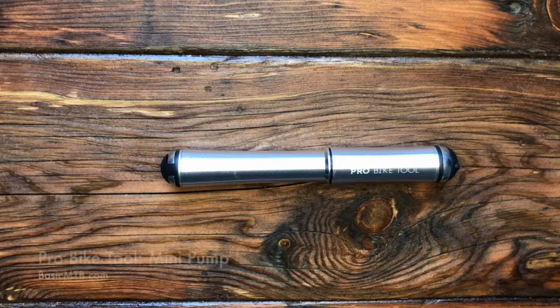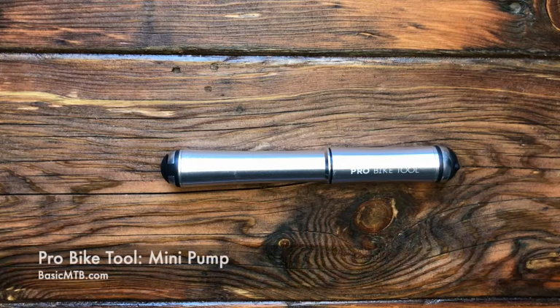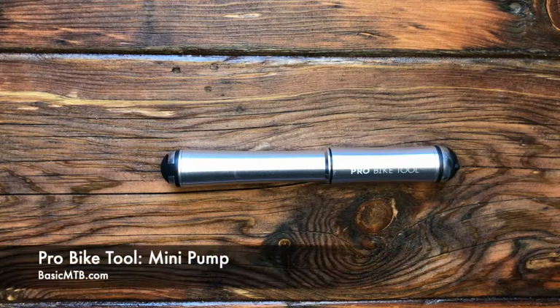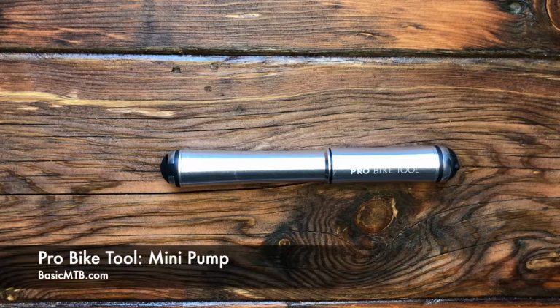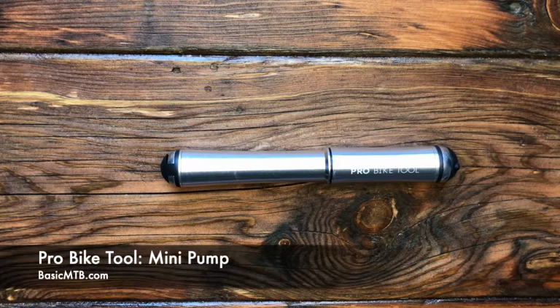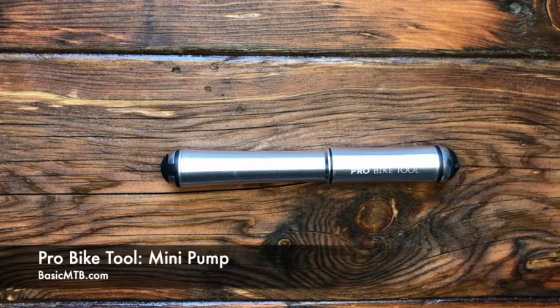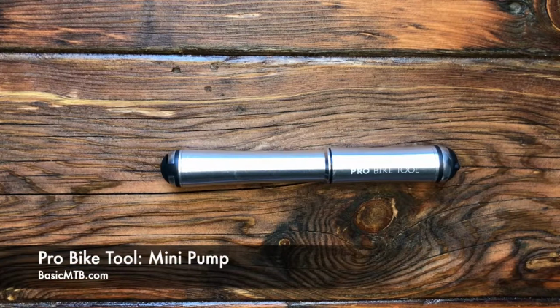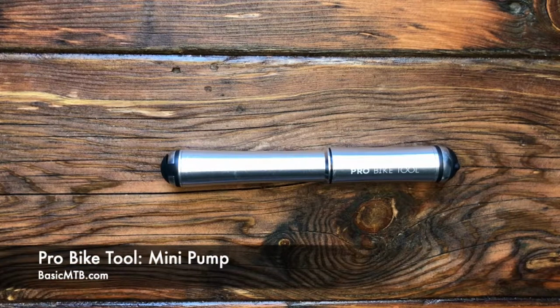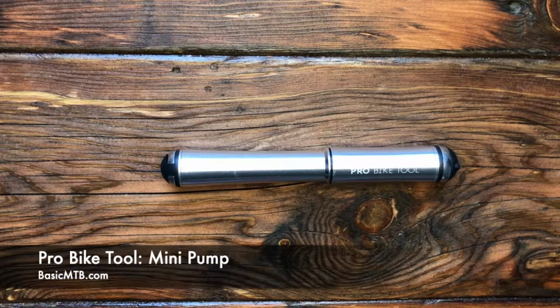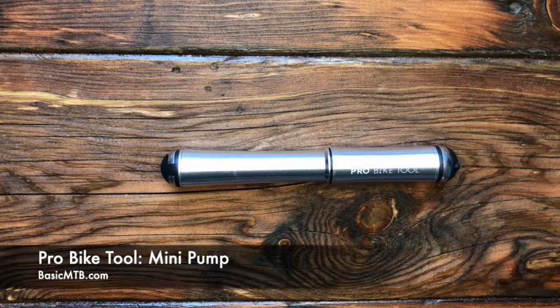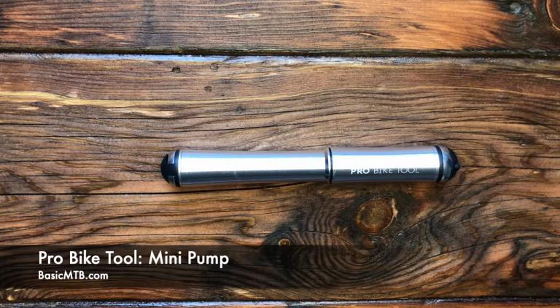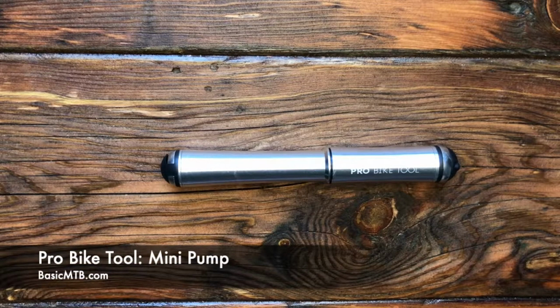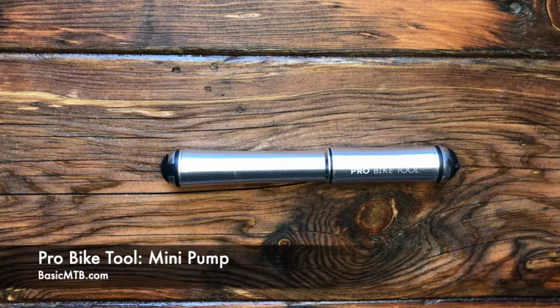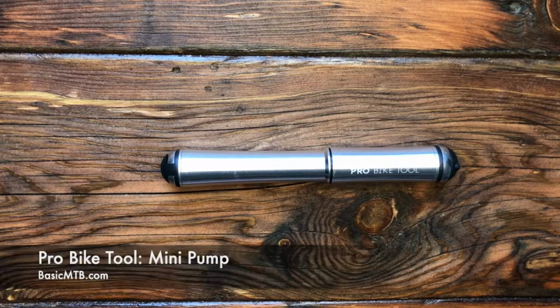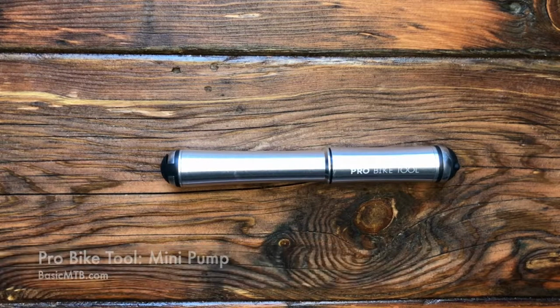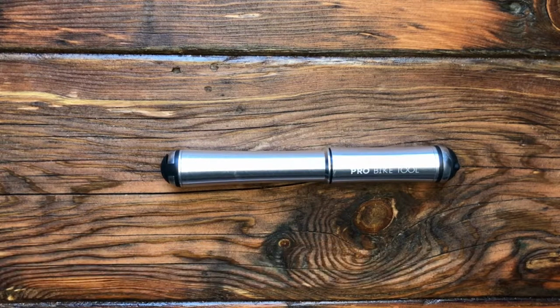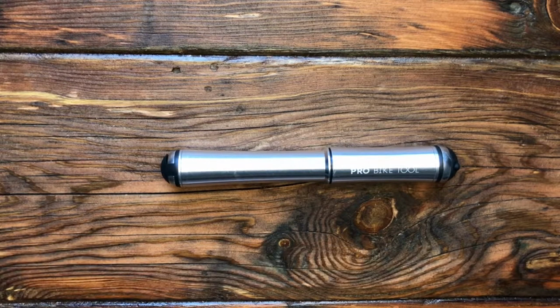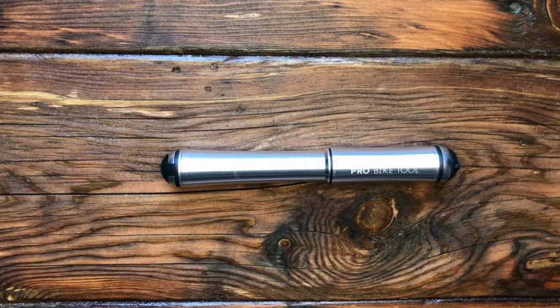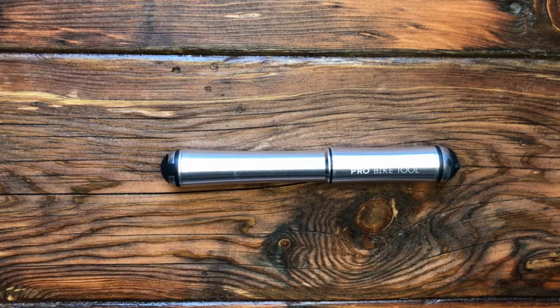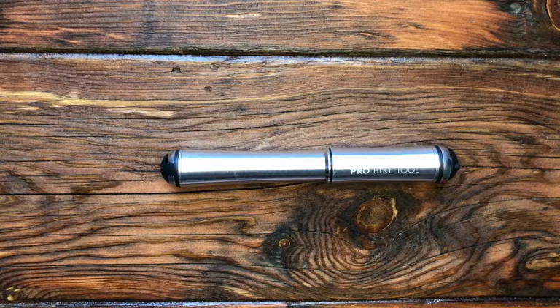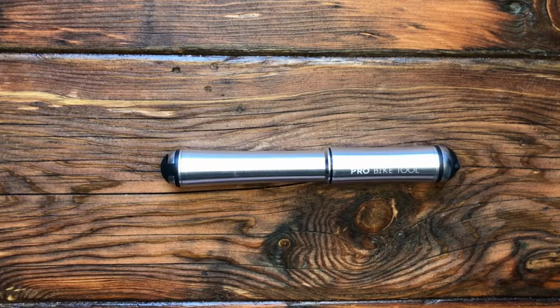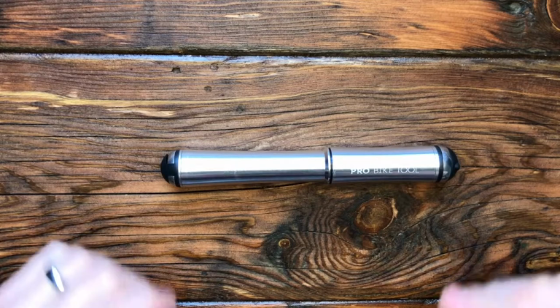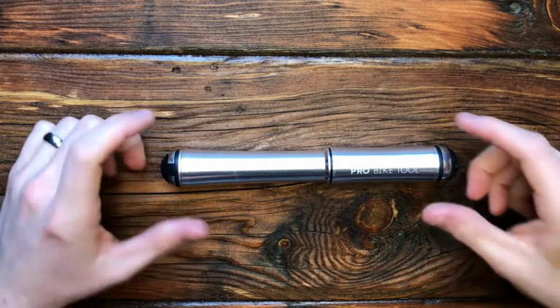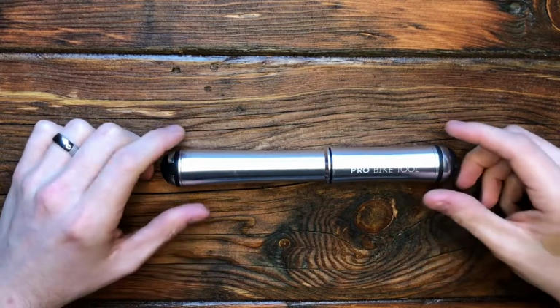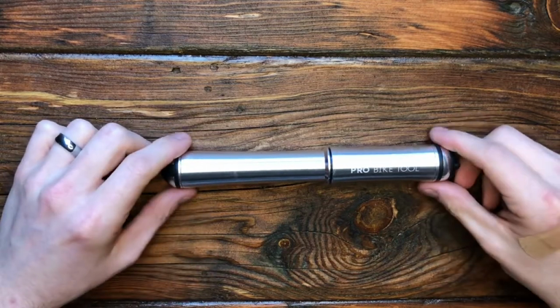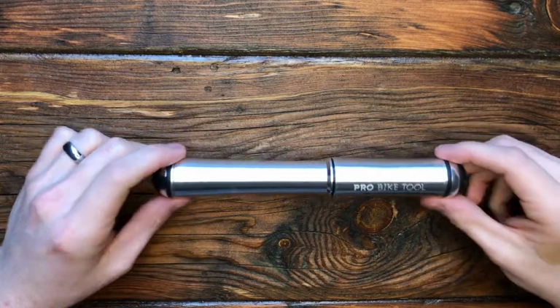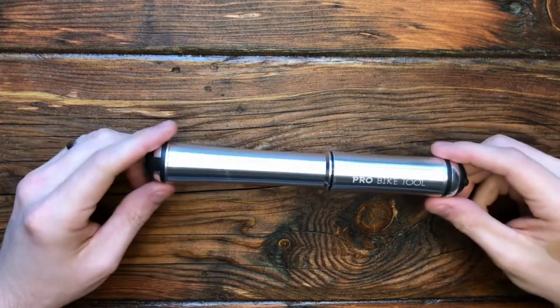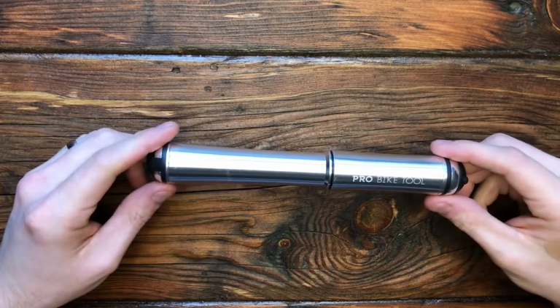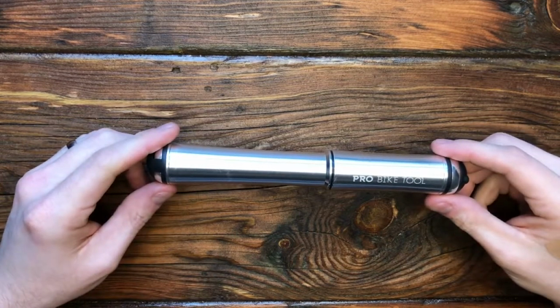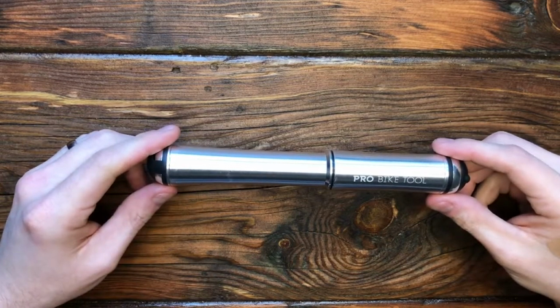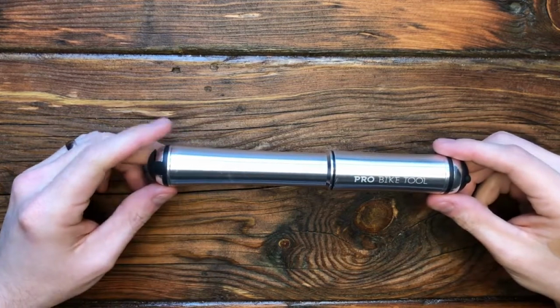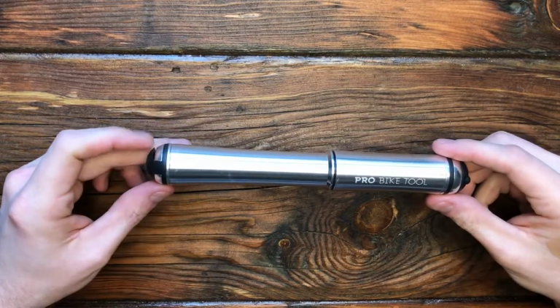Hey everyone, Basic MTB here with another five minute or less tool review. Today we're looking at the Pro Bike Tool Mini Pump.